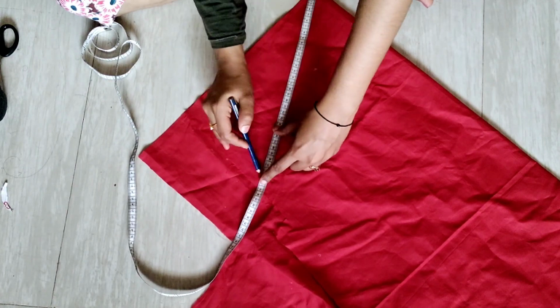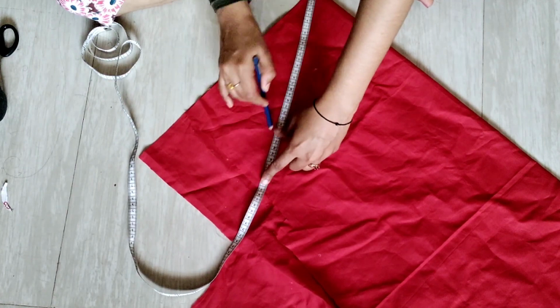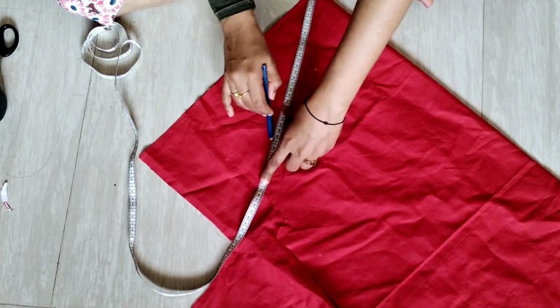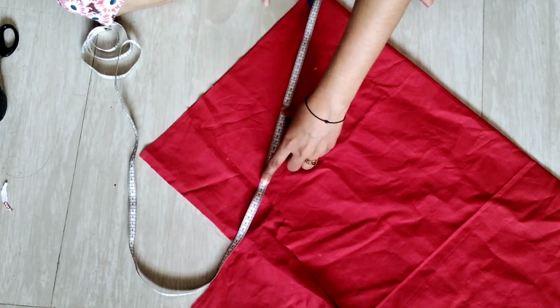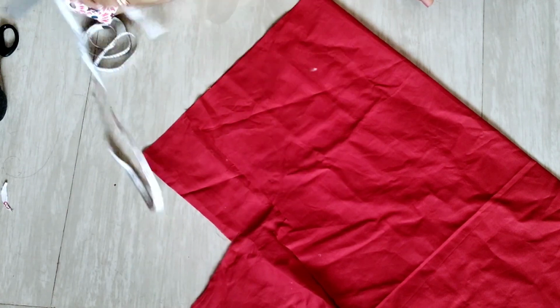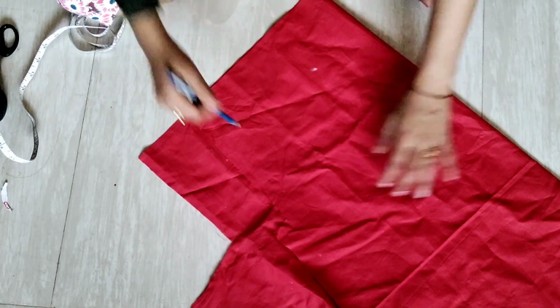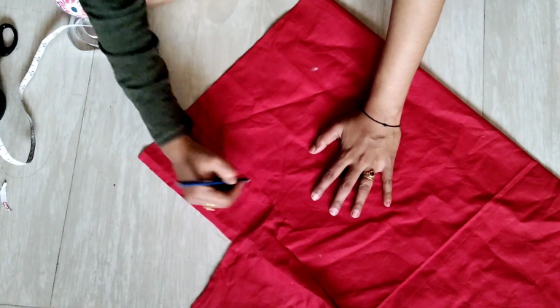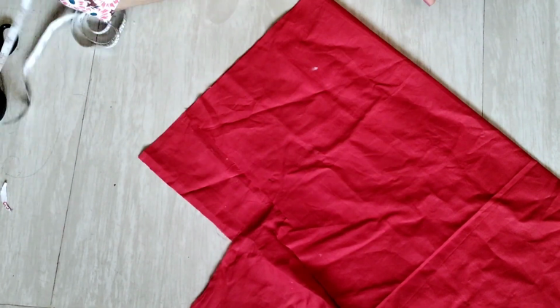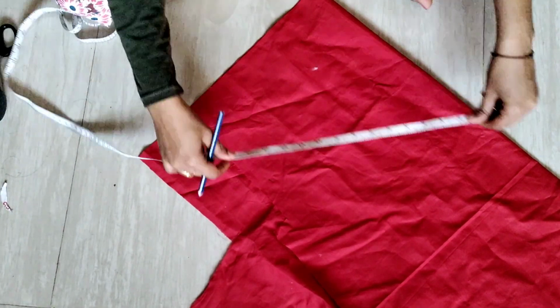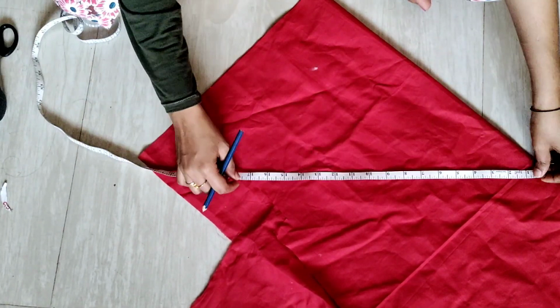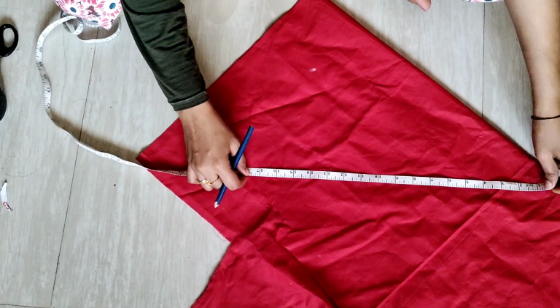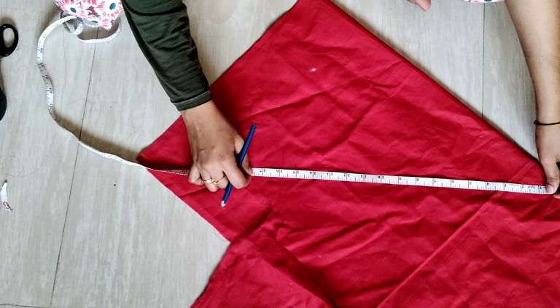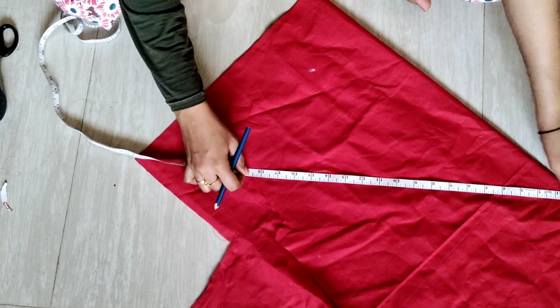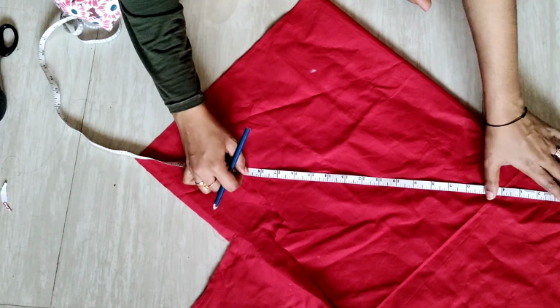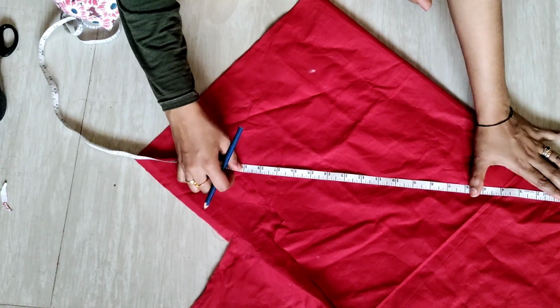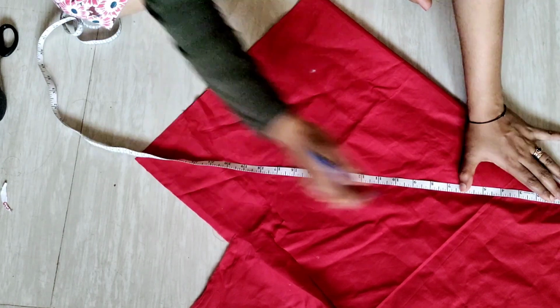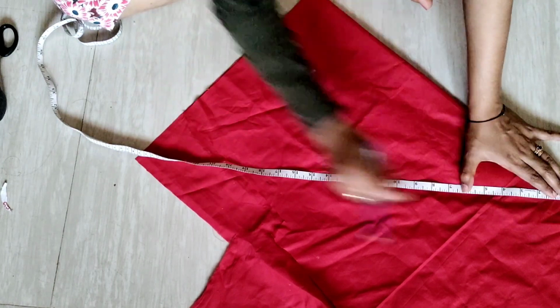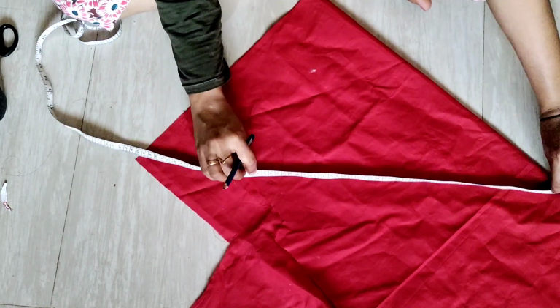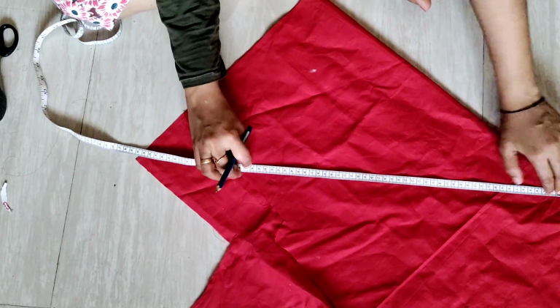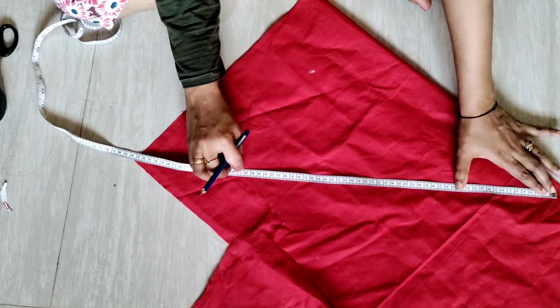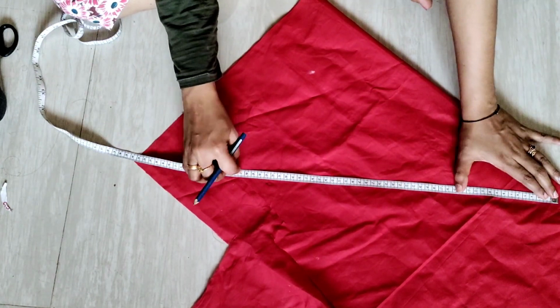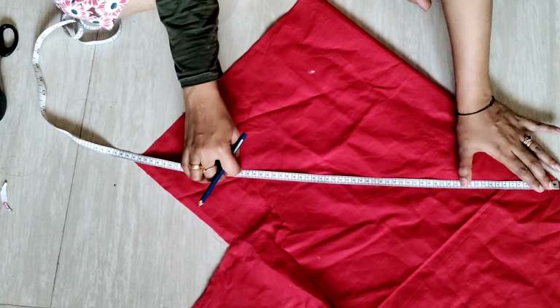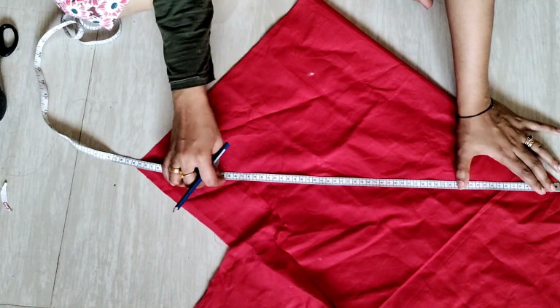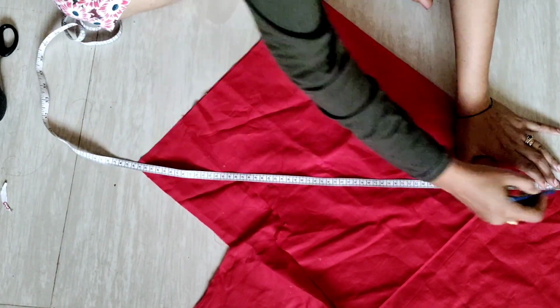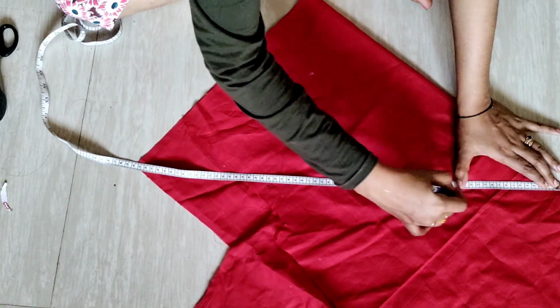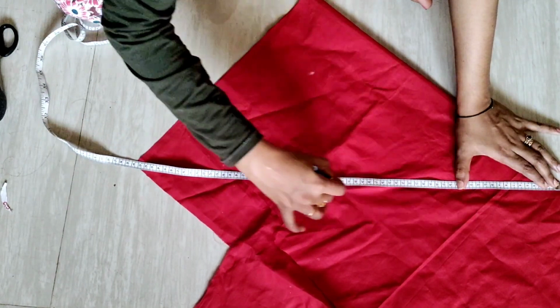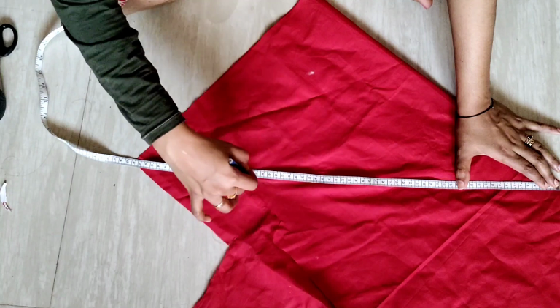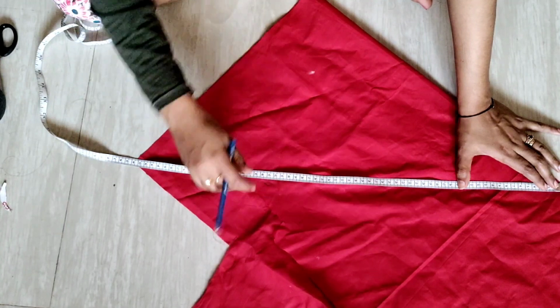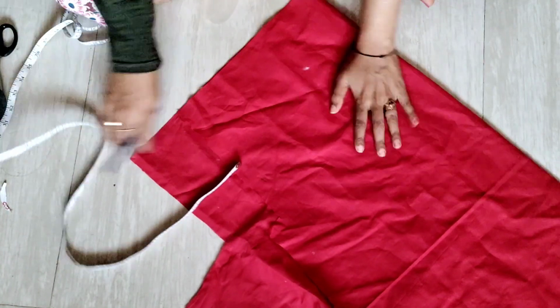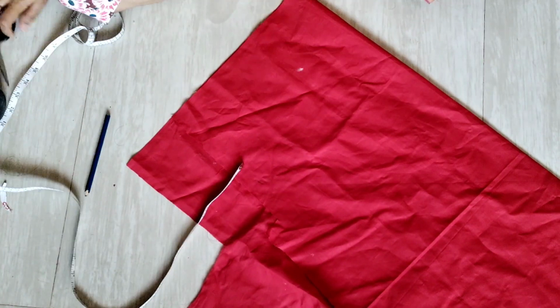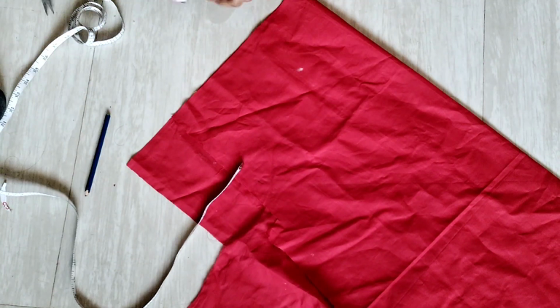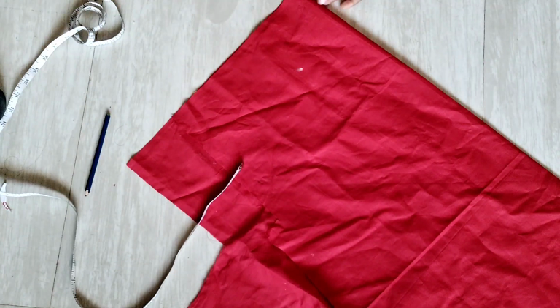I'll use a little bit of corn to make one. We have a little length. Then I'll use a cut cloth.